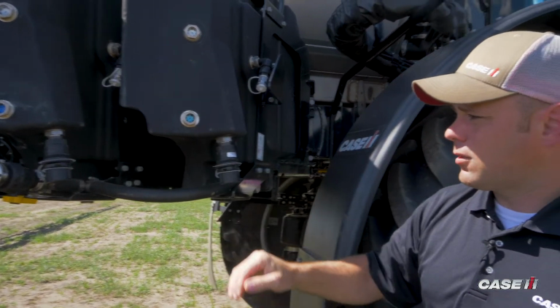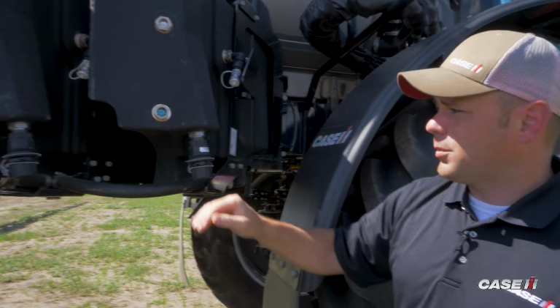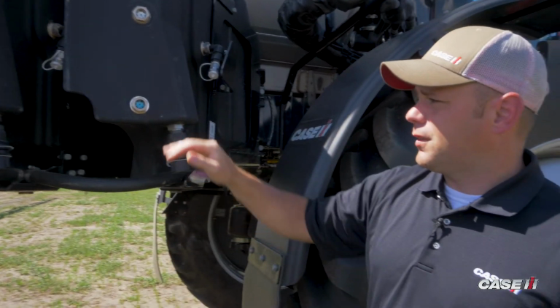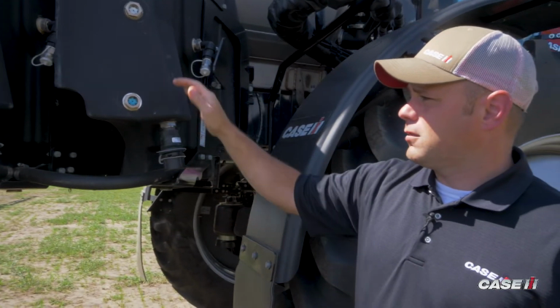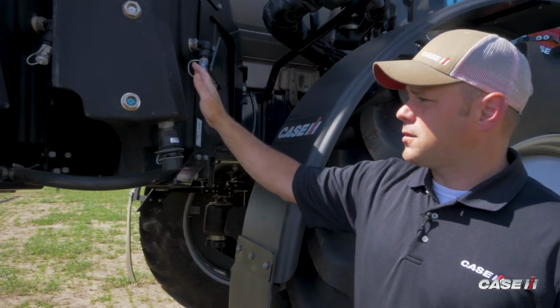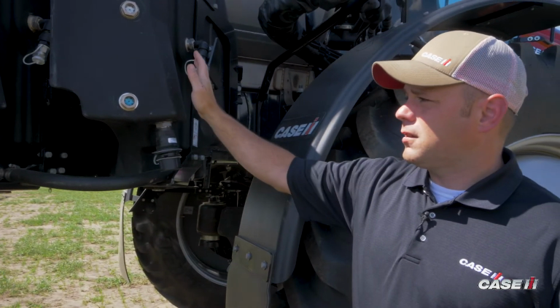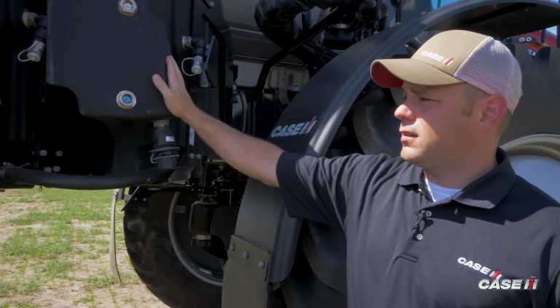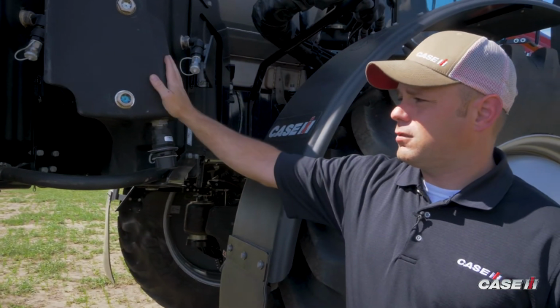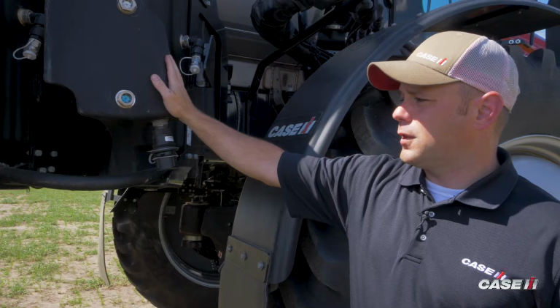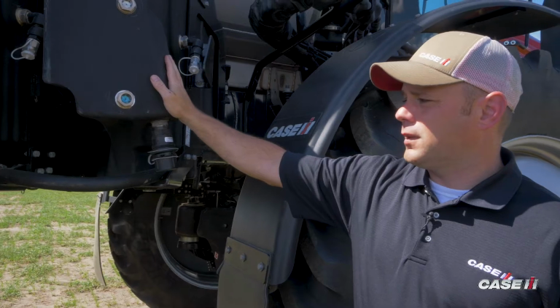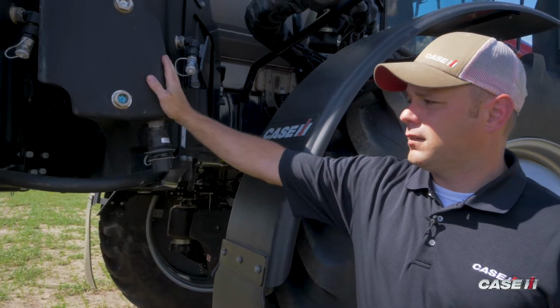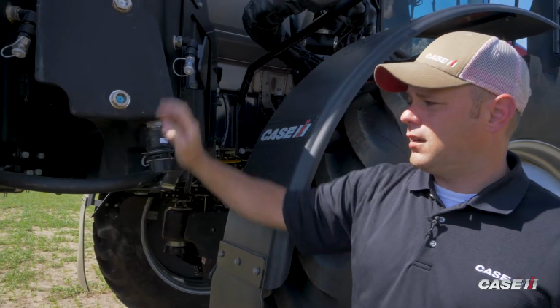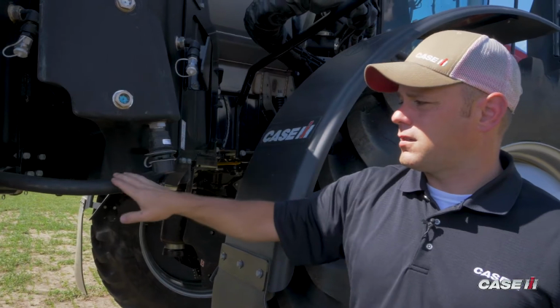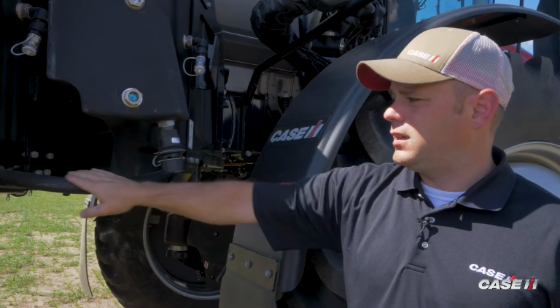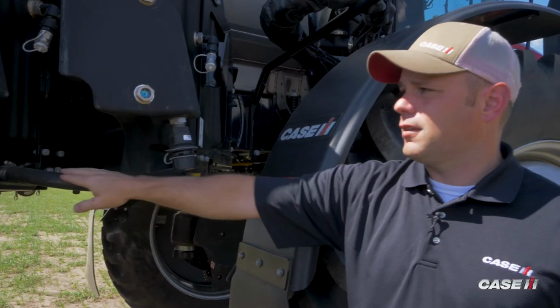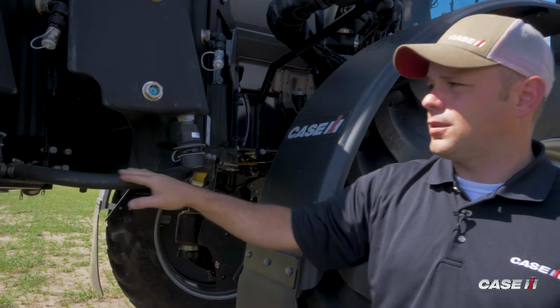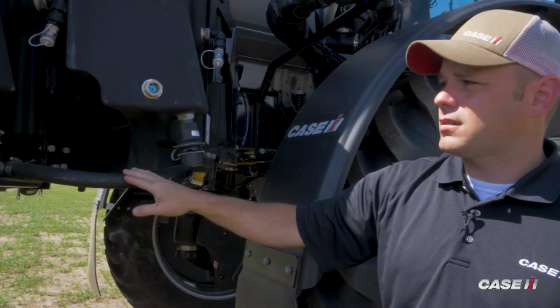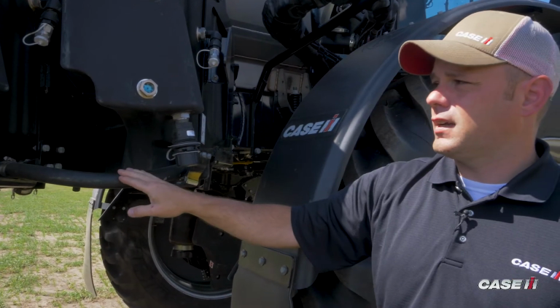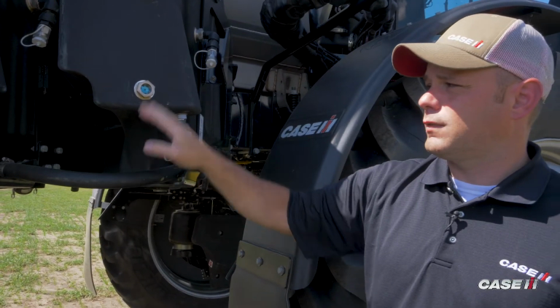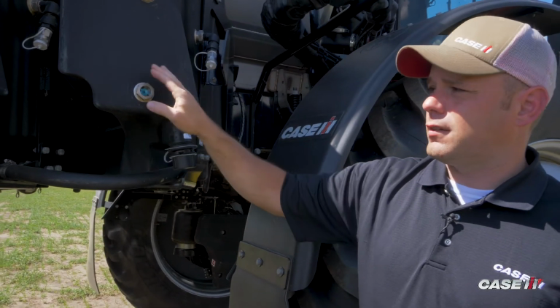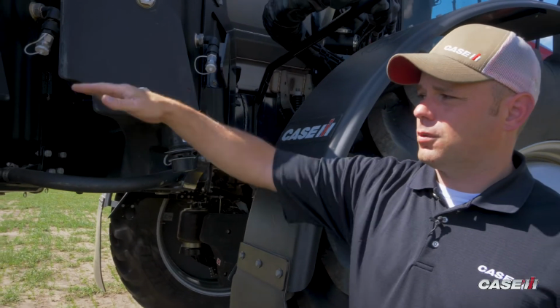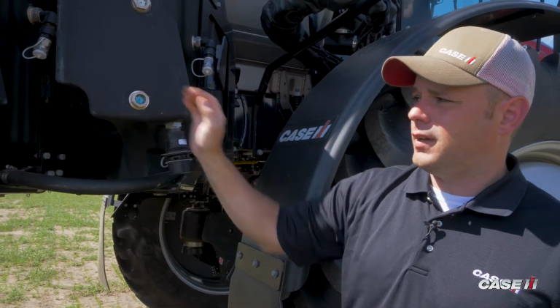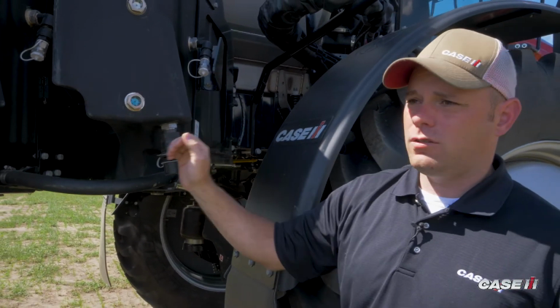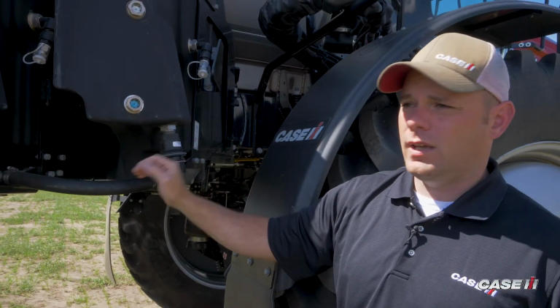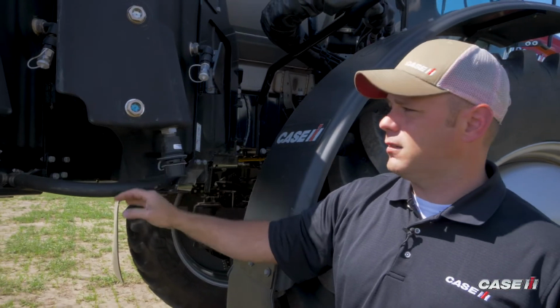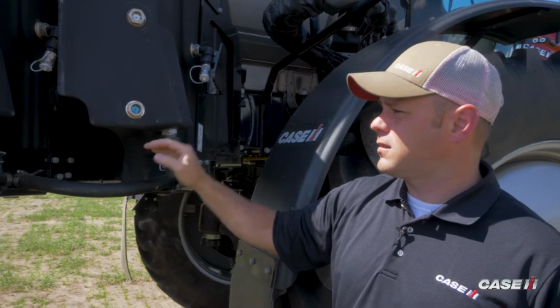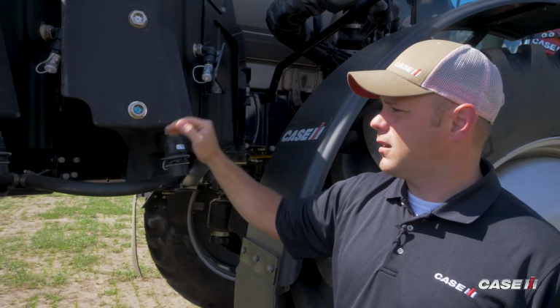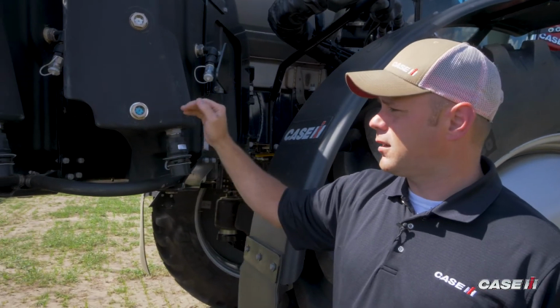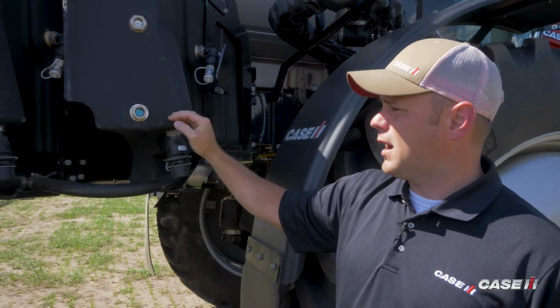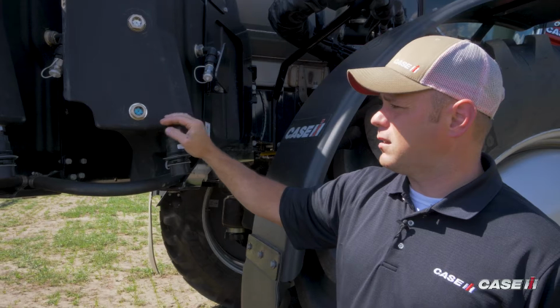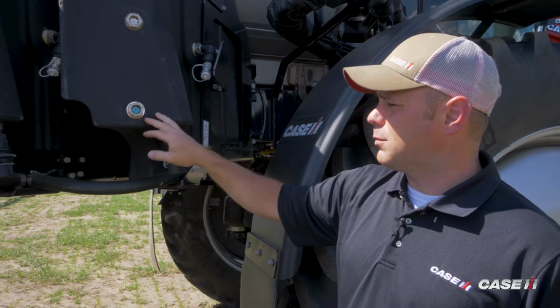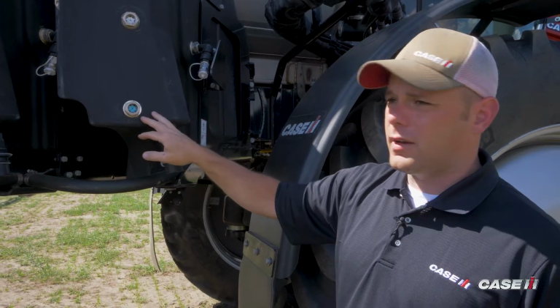A couple of things you'll notice here: the two 41-gallon tanks are teed together with this line, so we've got a total of 82-gallon capacity for the product.